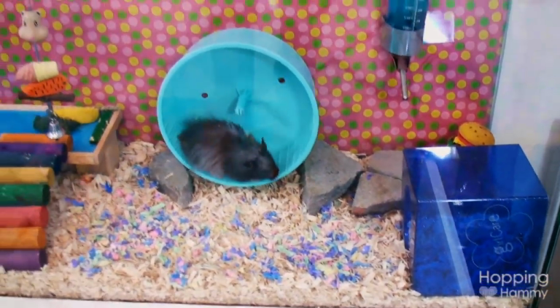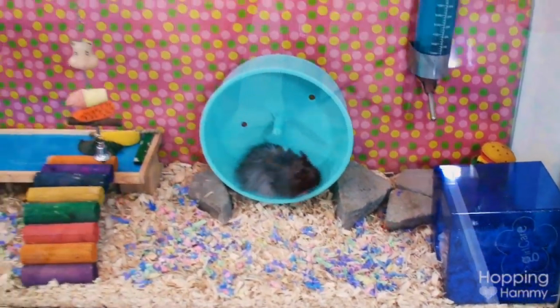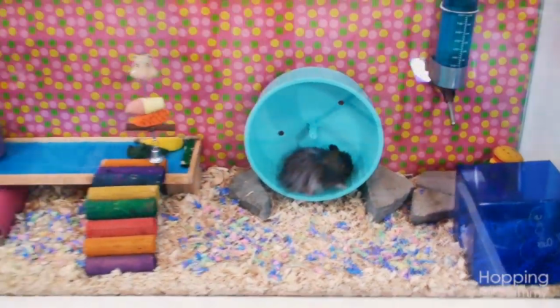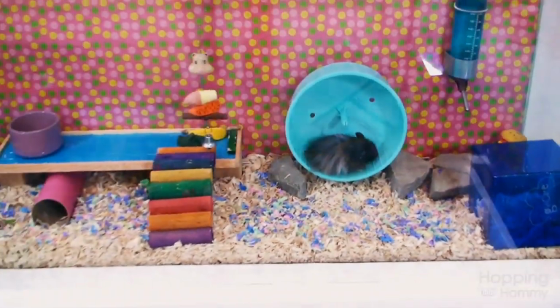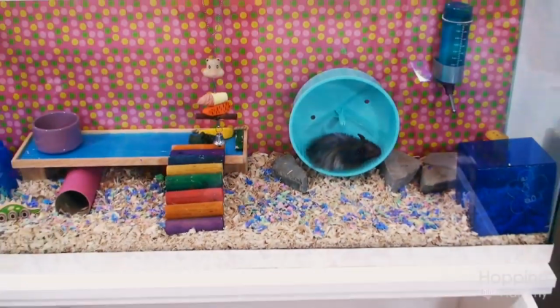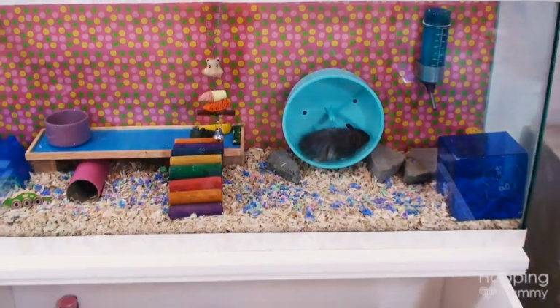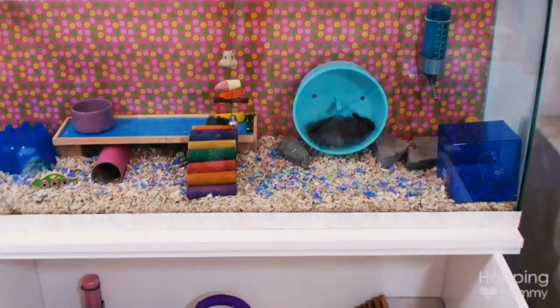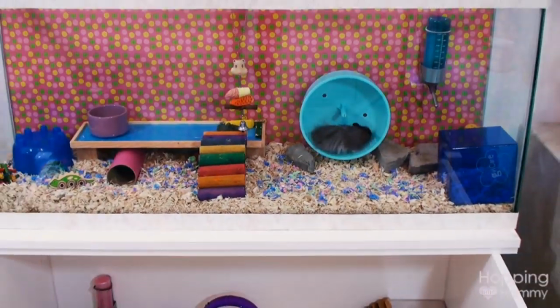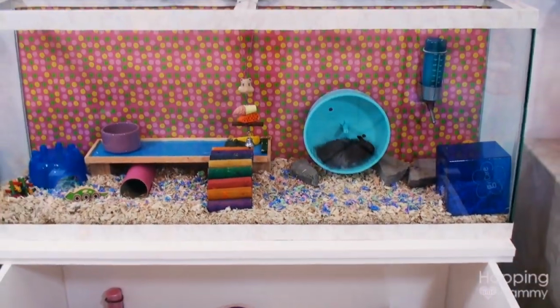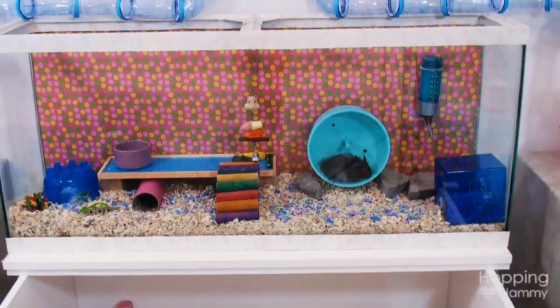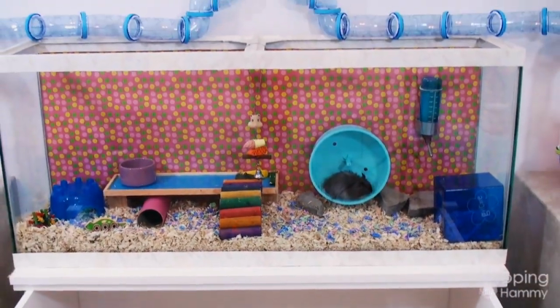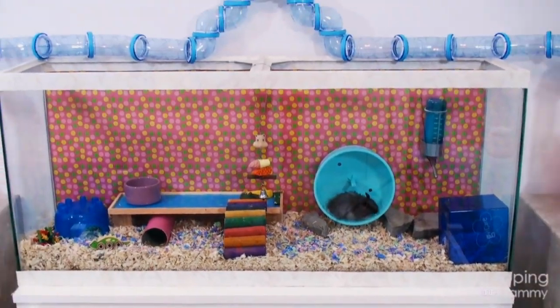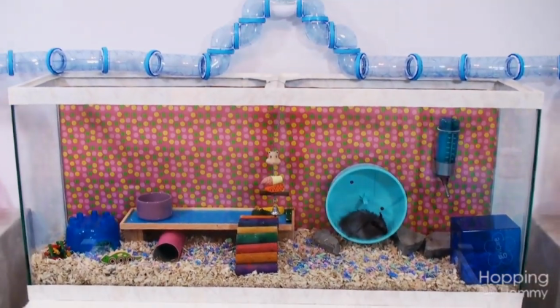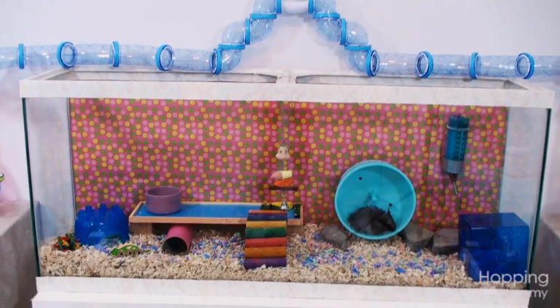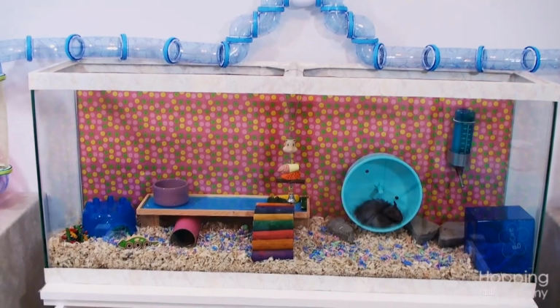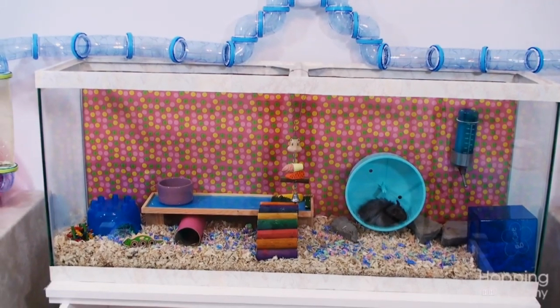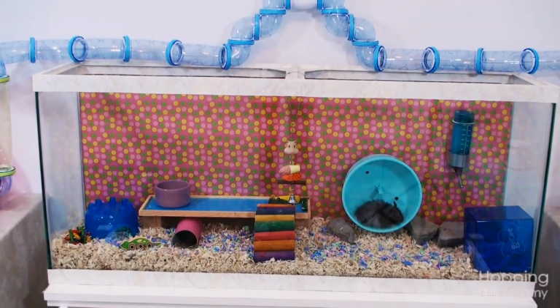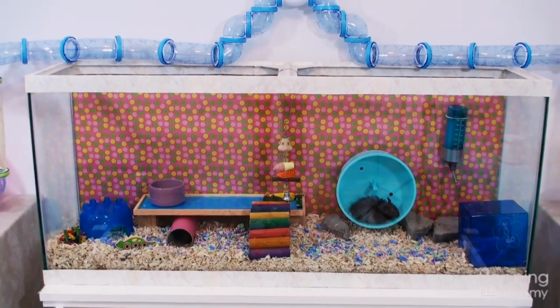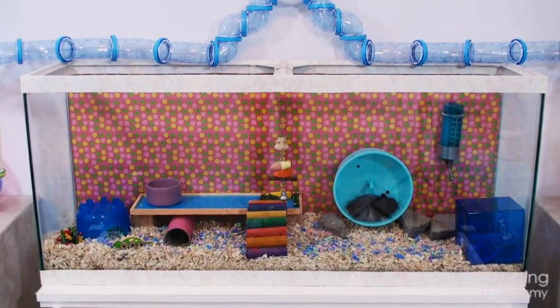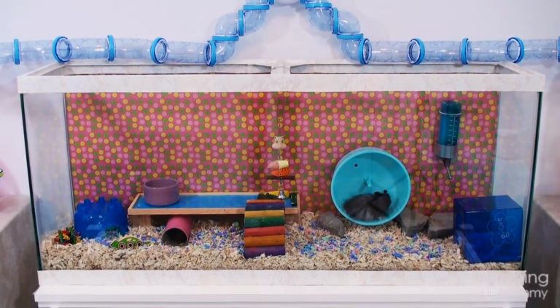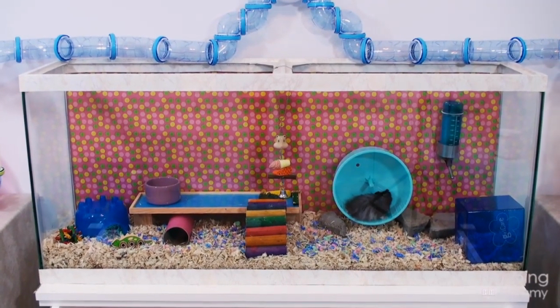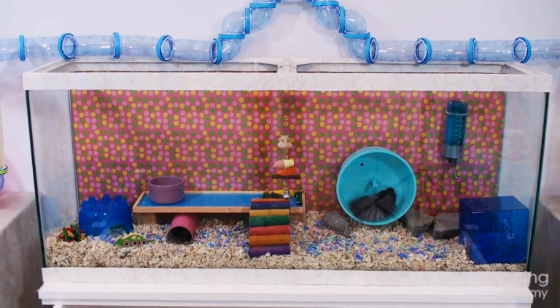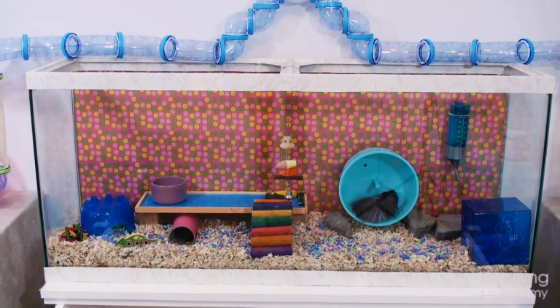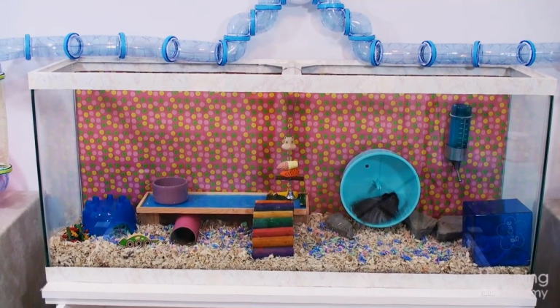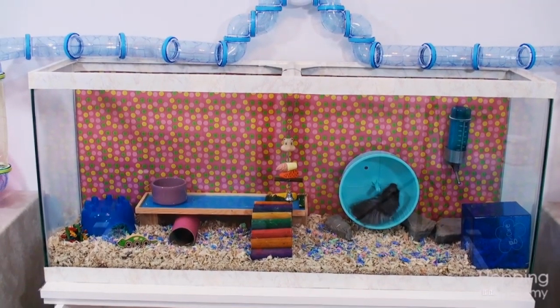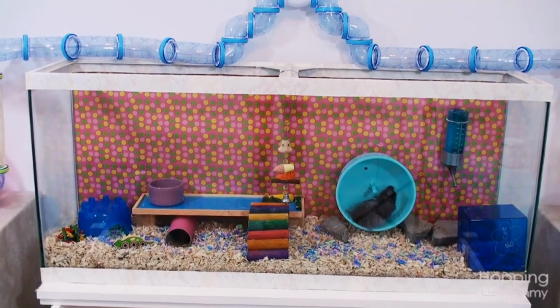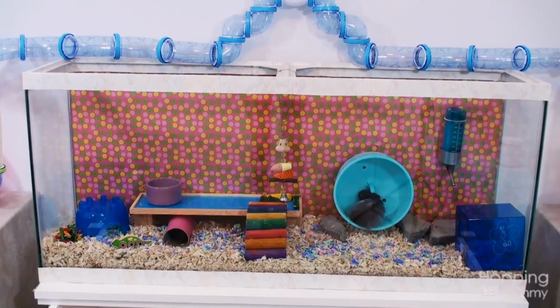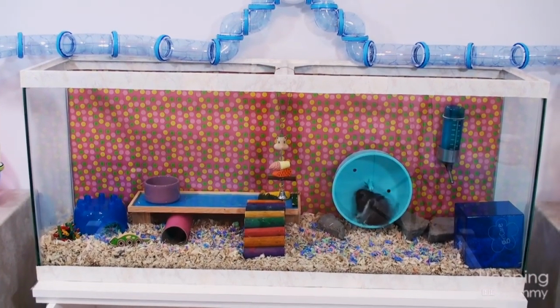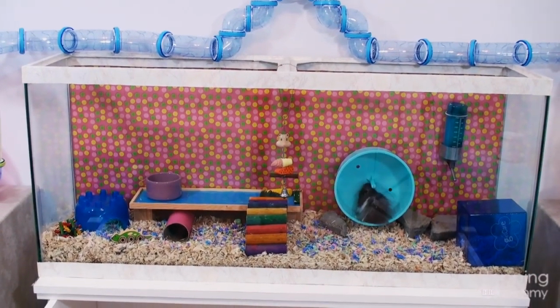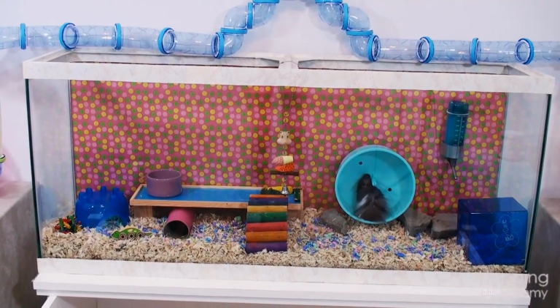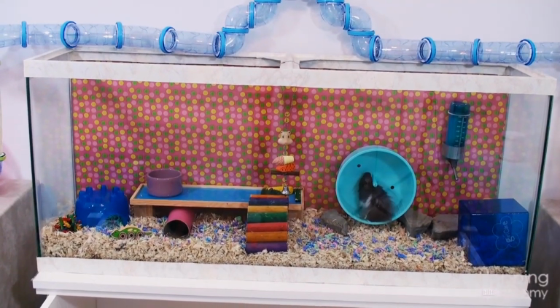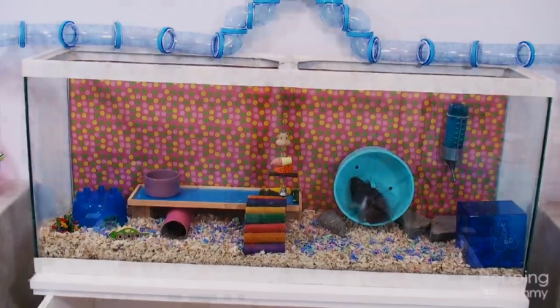So here is another overview of Yodel's Tank, and I guess that's it for now. I hope you enjoyed this. Thanks for watching. Bye.